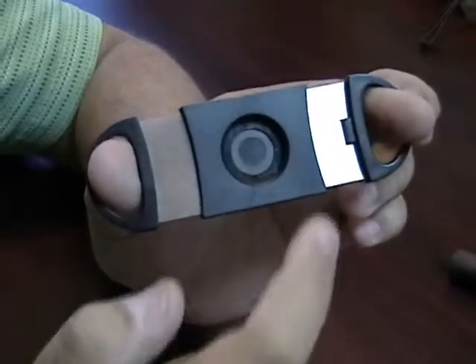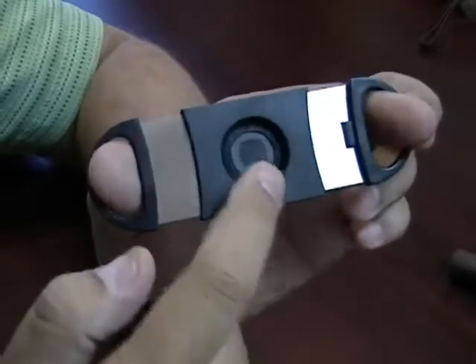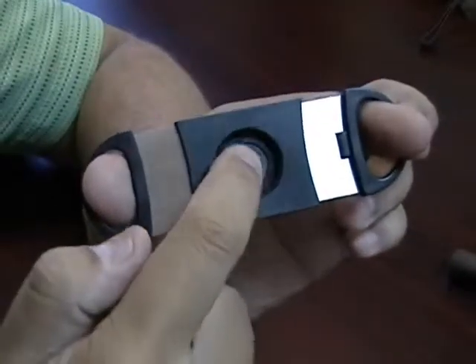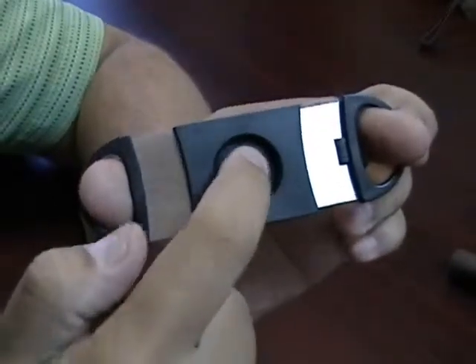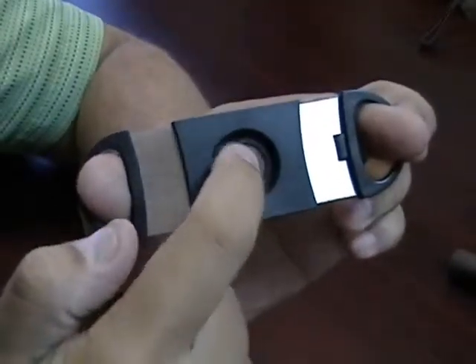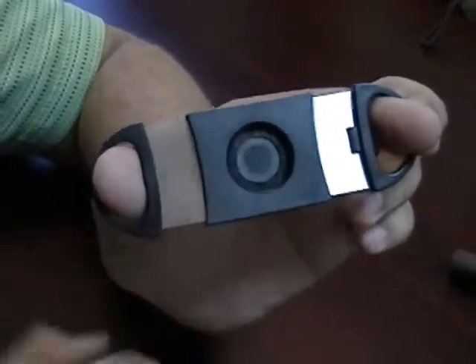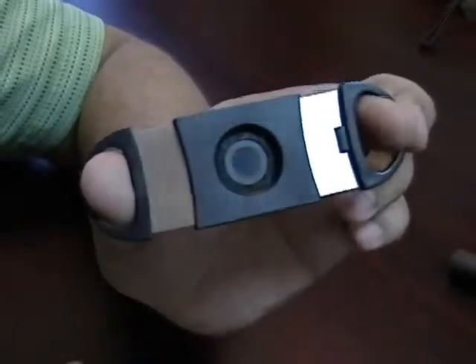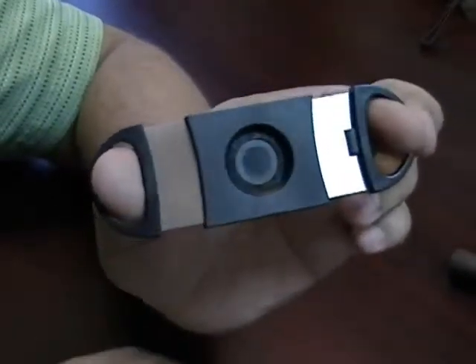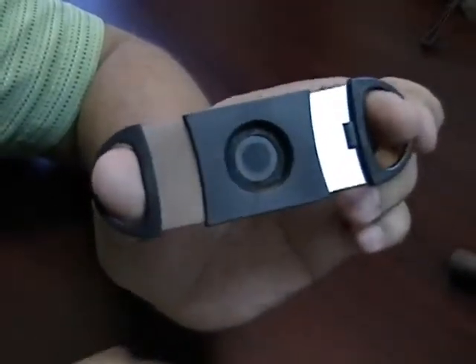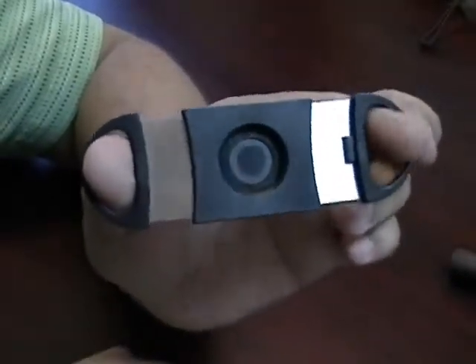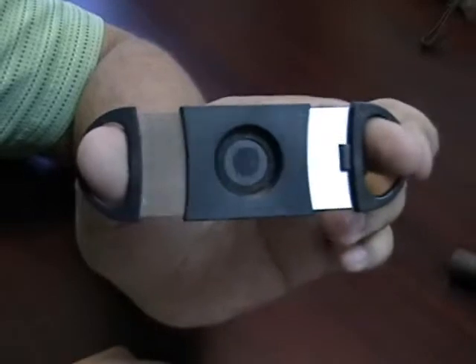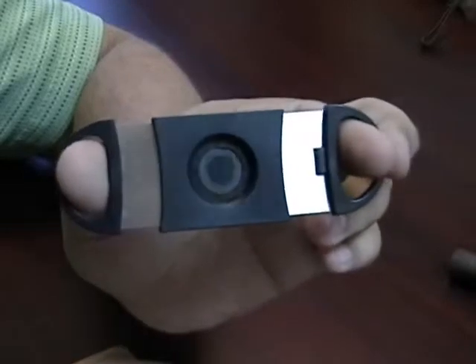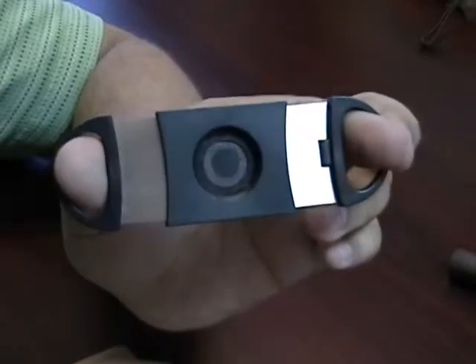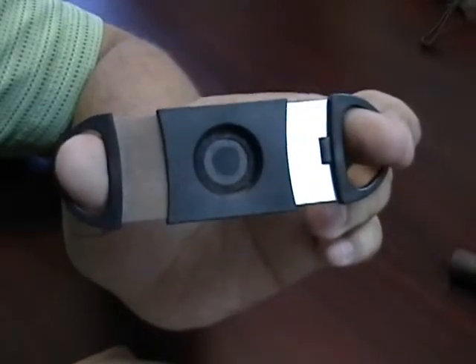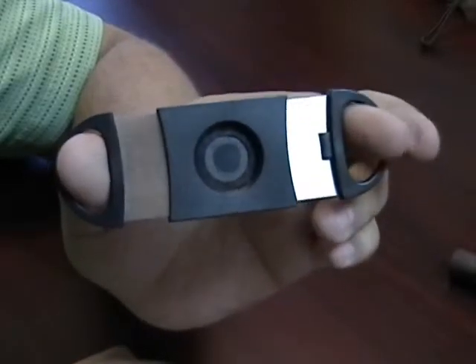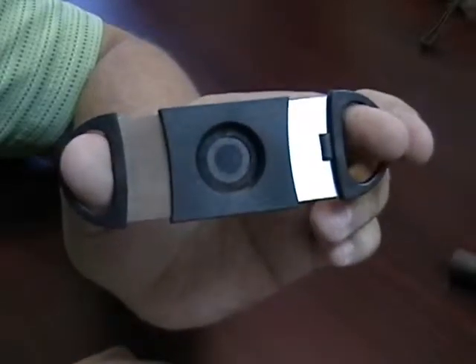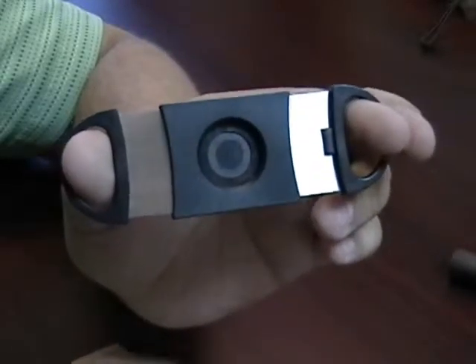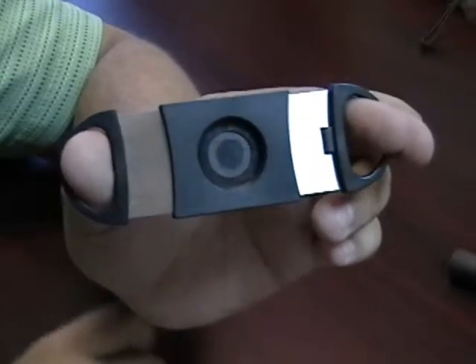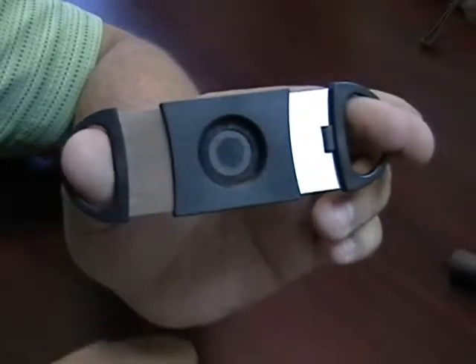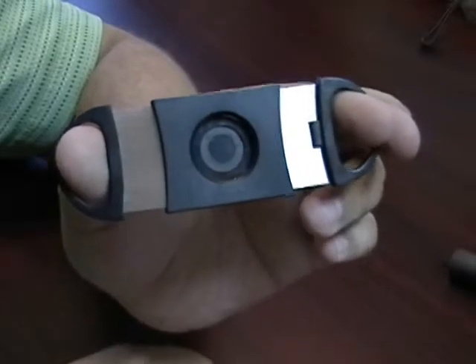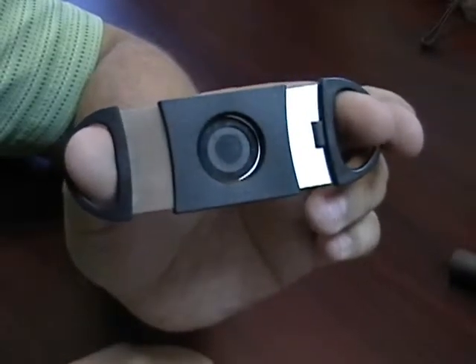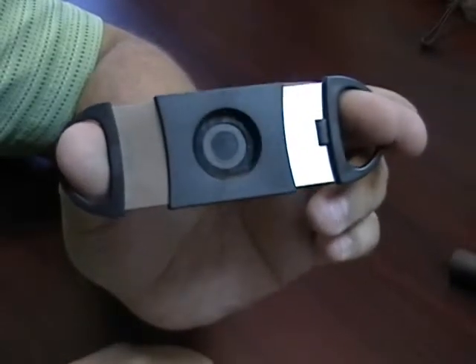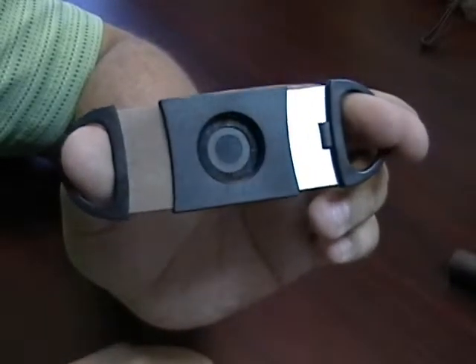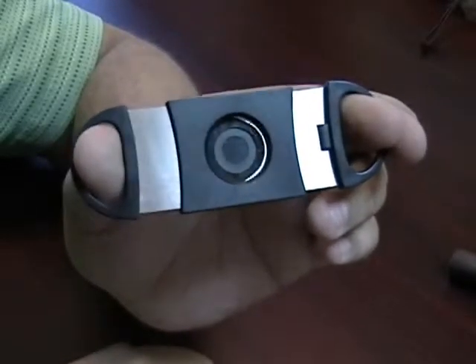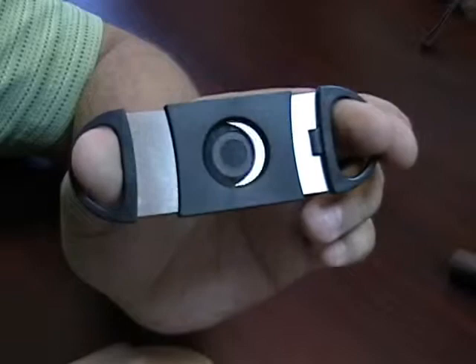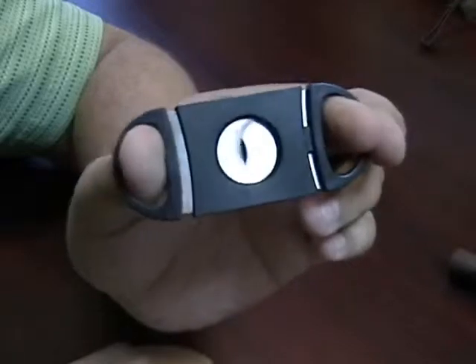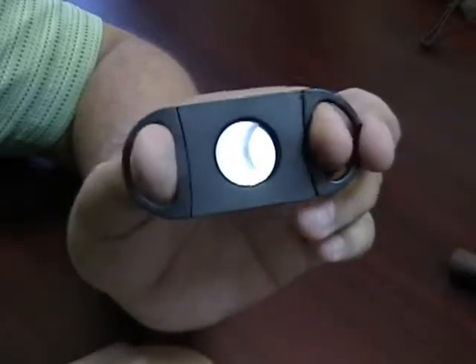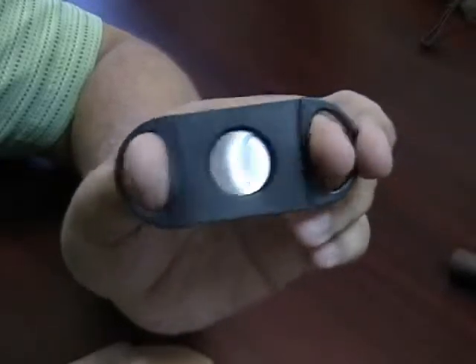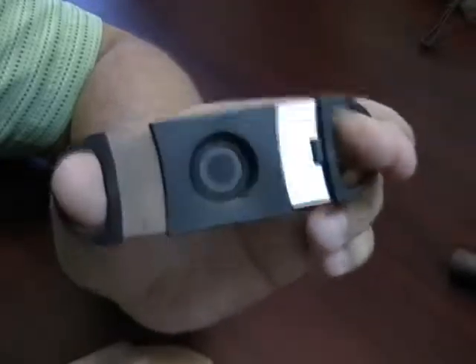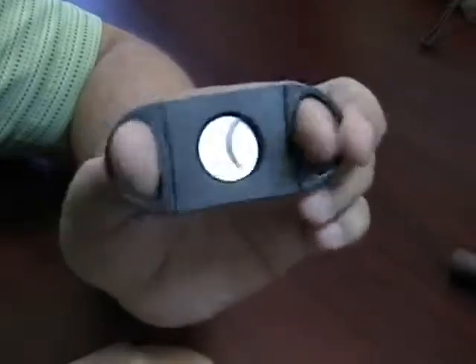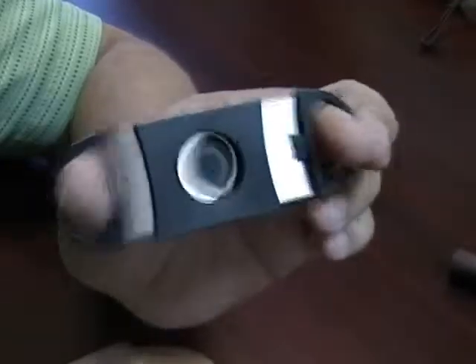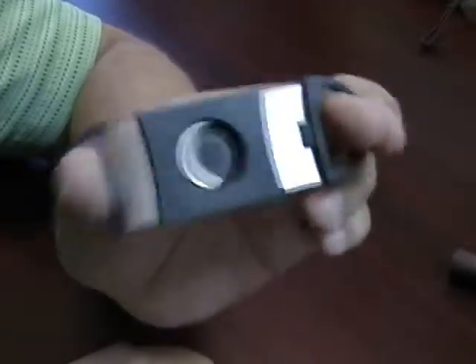When you open up the cutter you'll notice the hole does not go through and through like a traditional guillotine cutter. This is to allow just a very specific amount of cigar to get cut off, which is why it's called a Precise Cut.